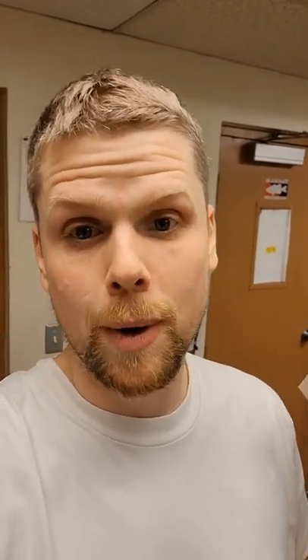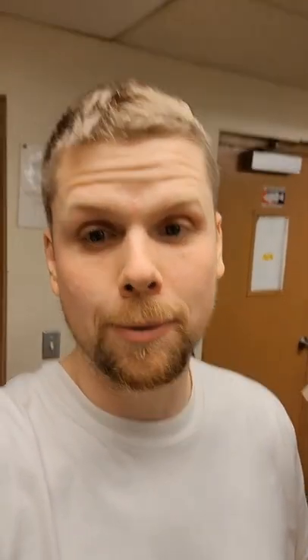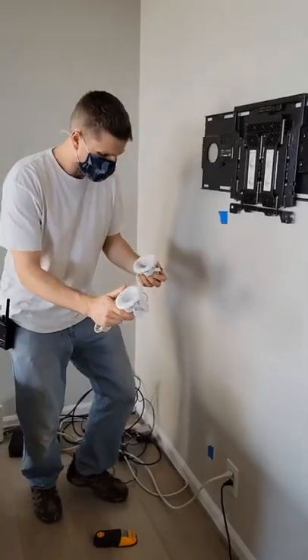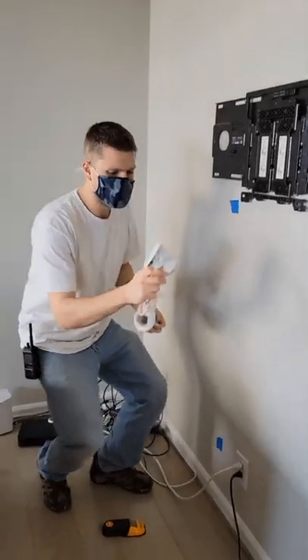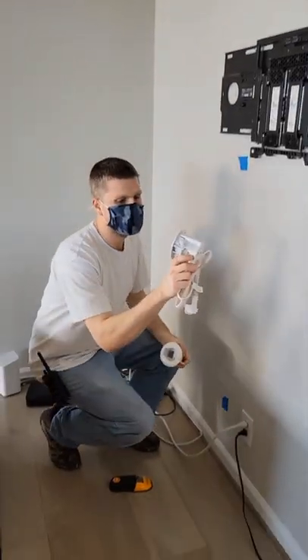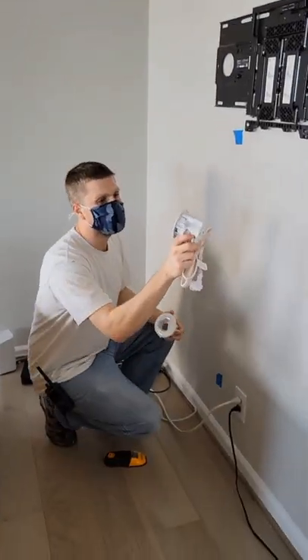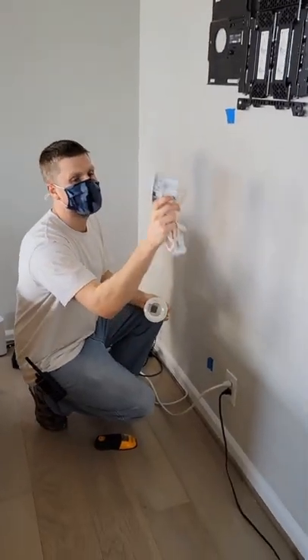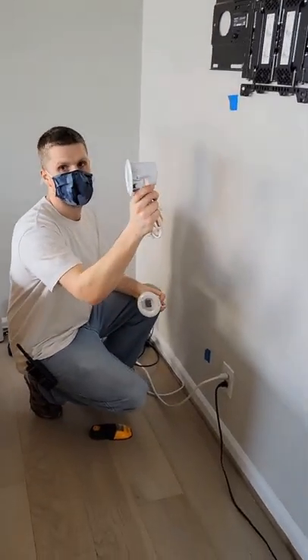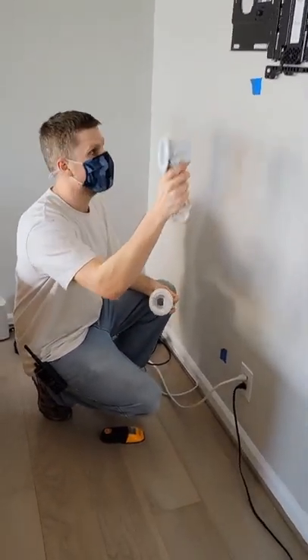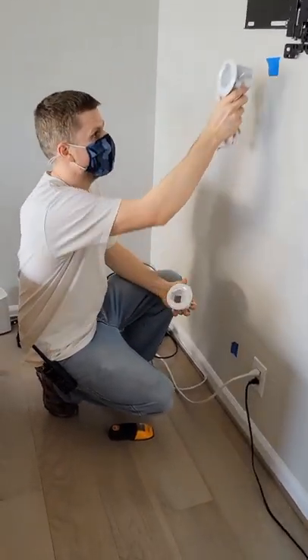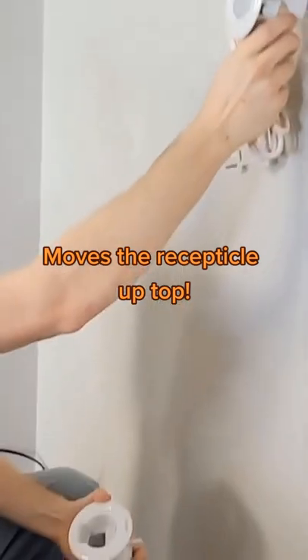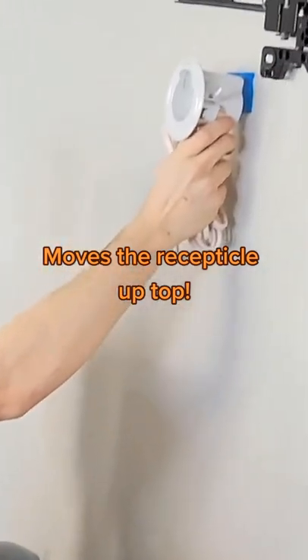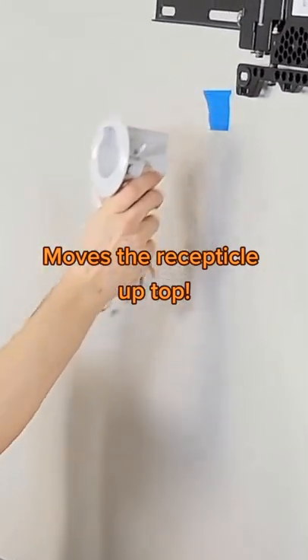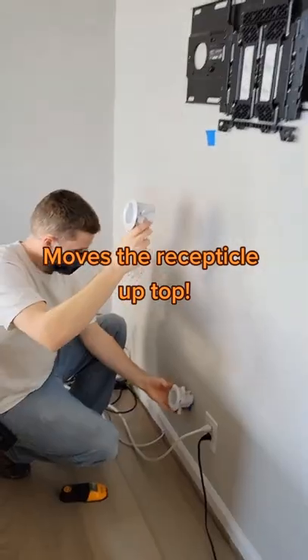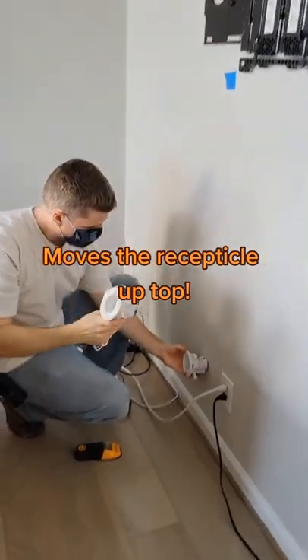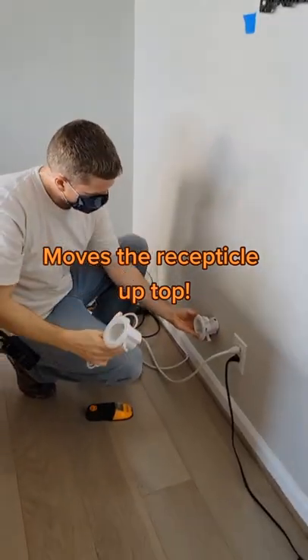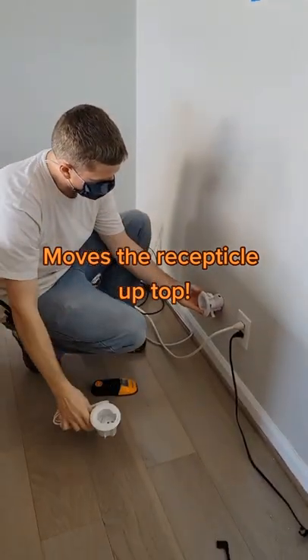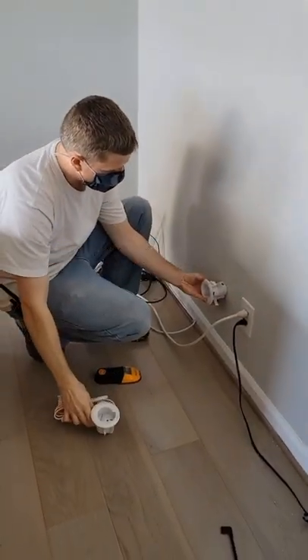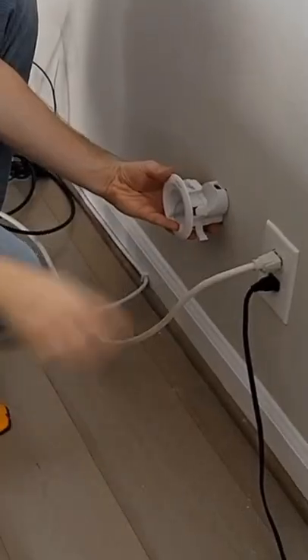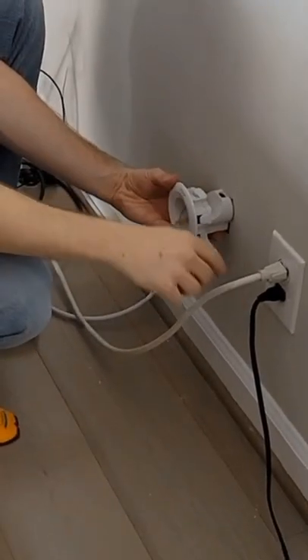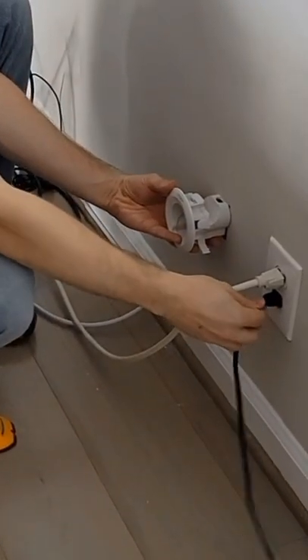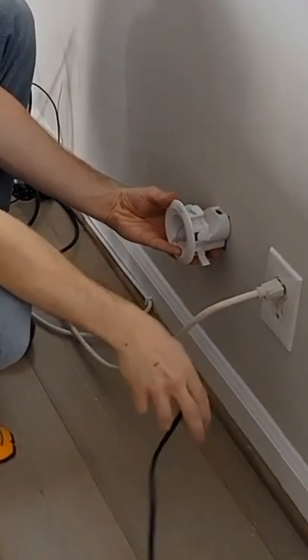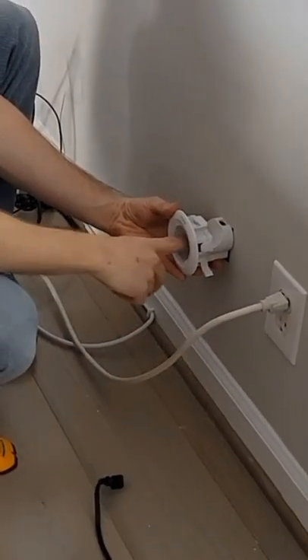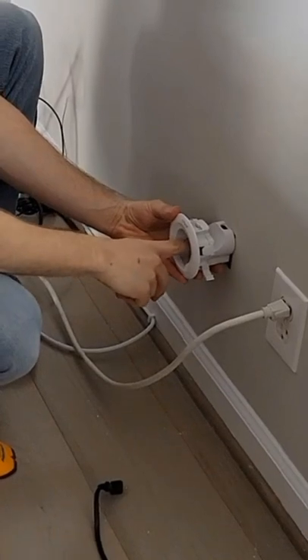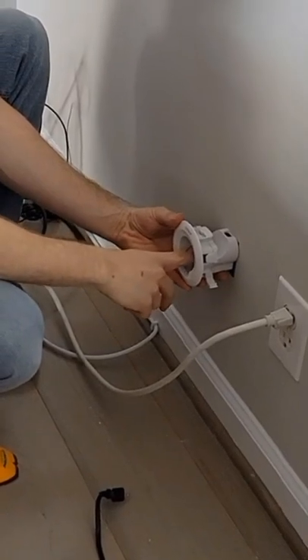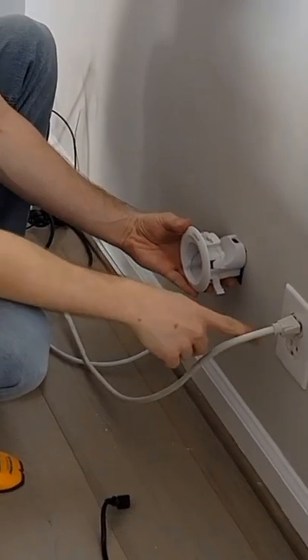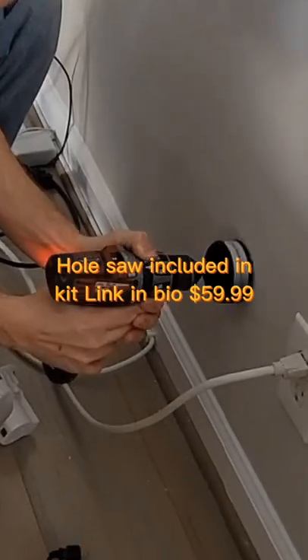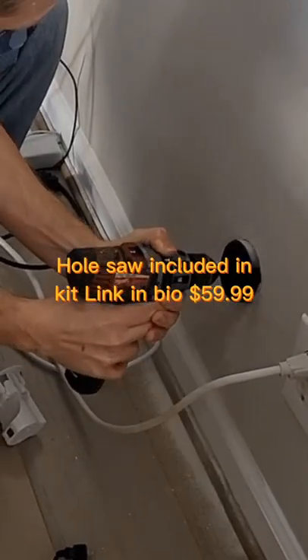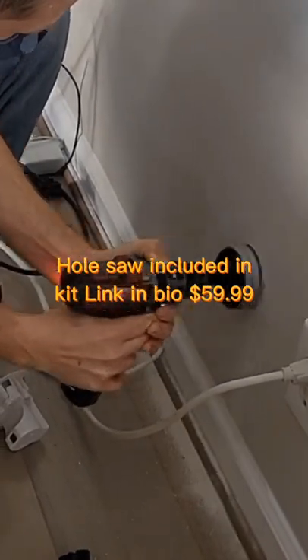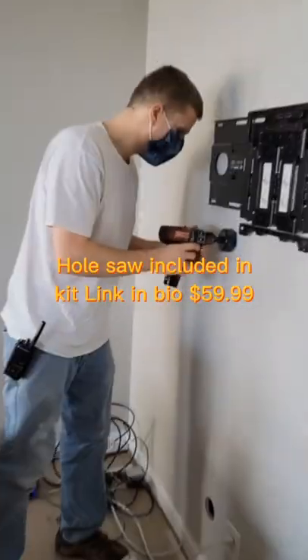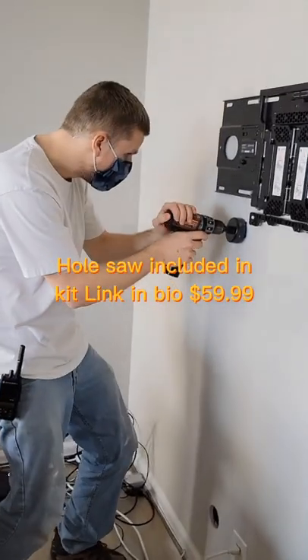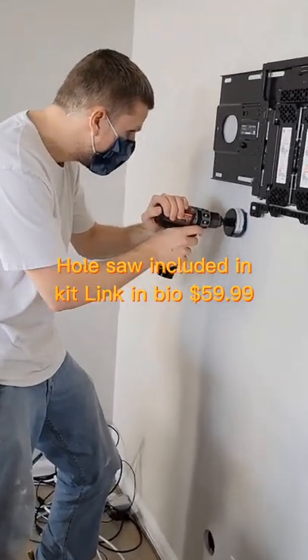This kit is $59.99 and it comes with two adapters that go on the top and the bottom — that's where you pass the wires through. It also comes with a little extension cord that you just run over to your nearest outlet, and the hole saw you need to drill the holes is included in the kit.